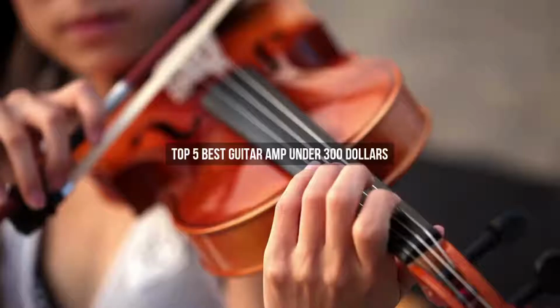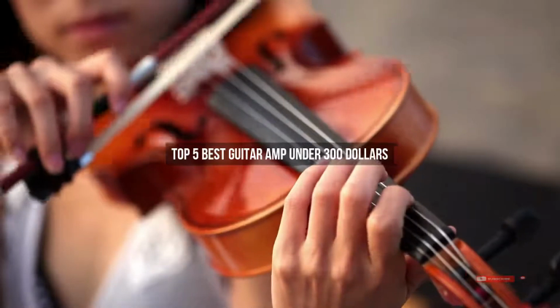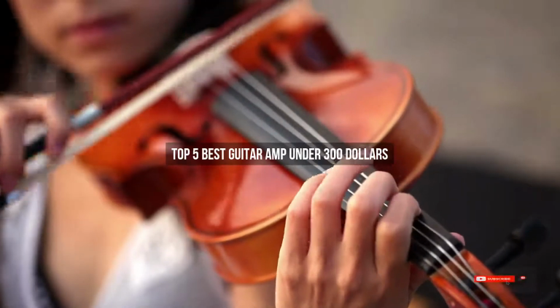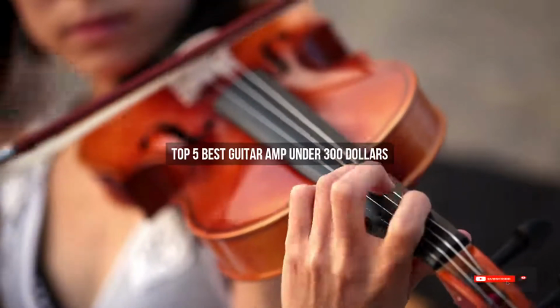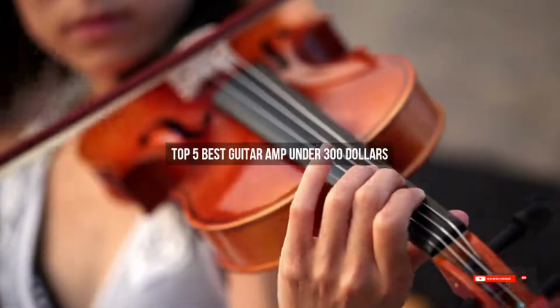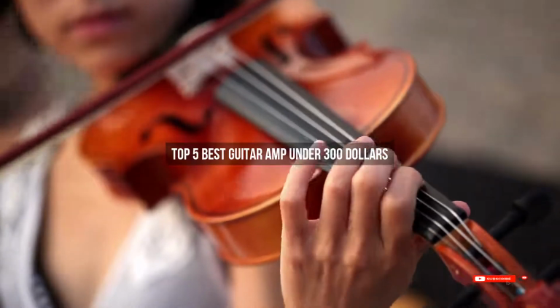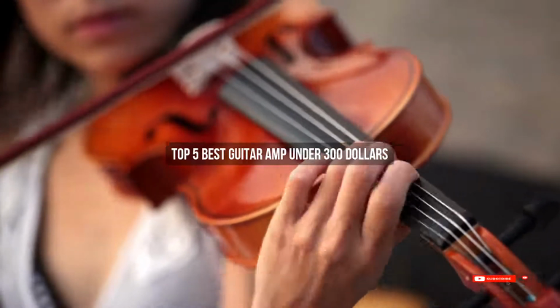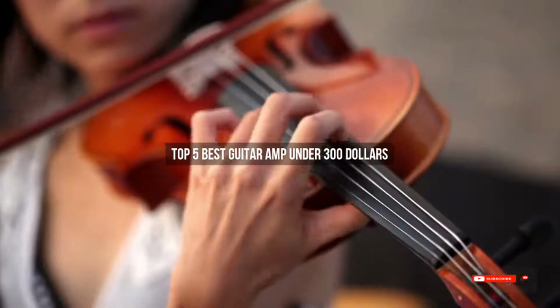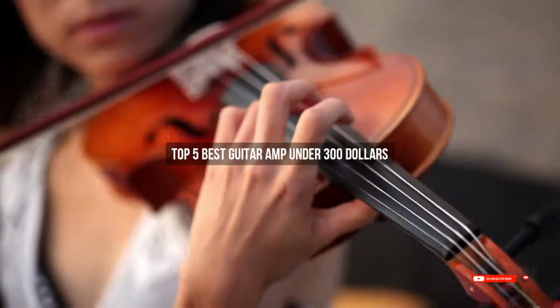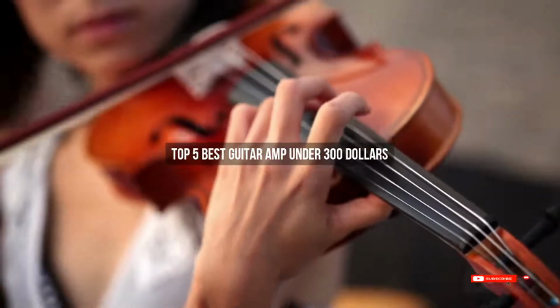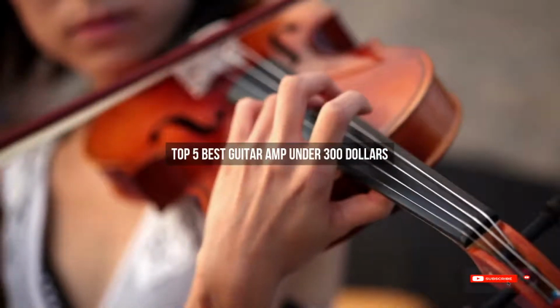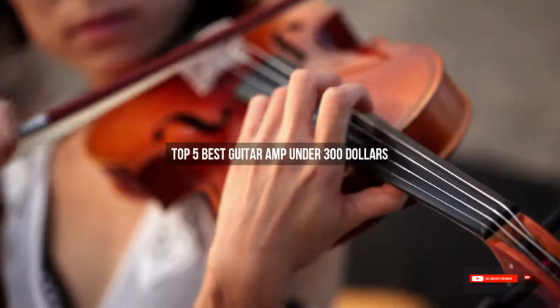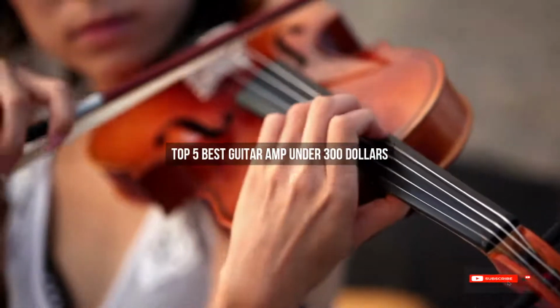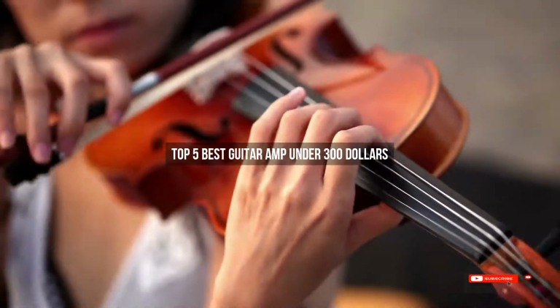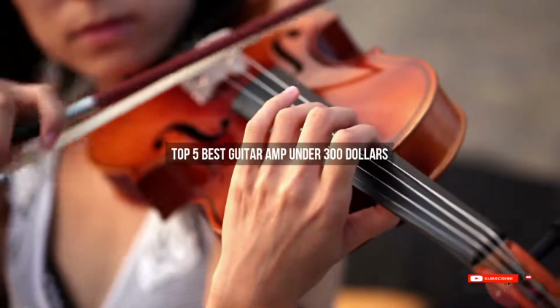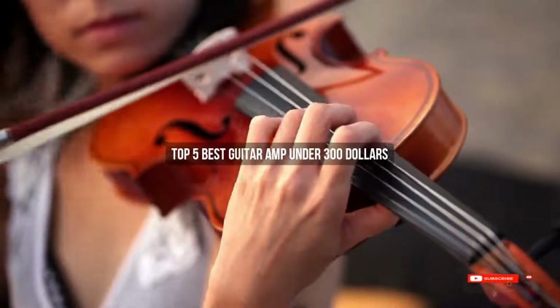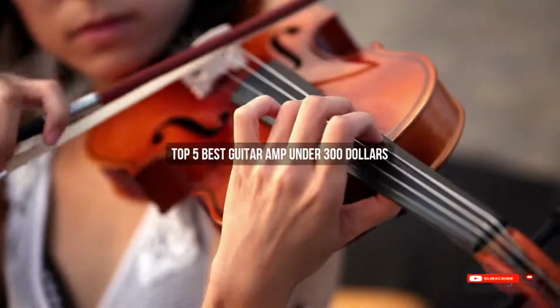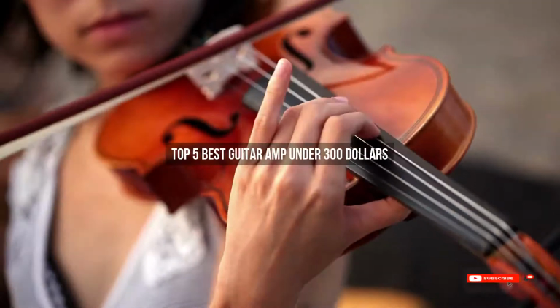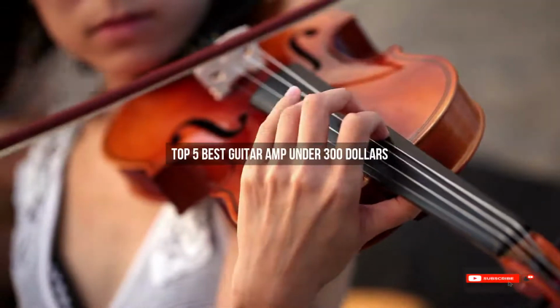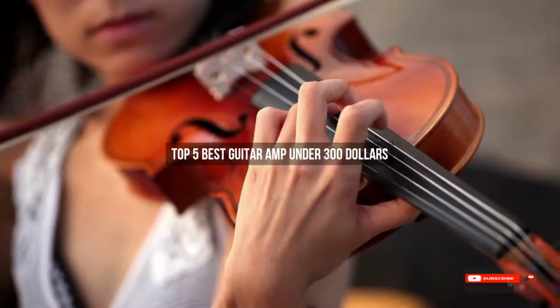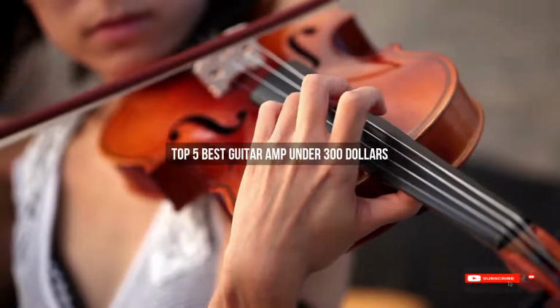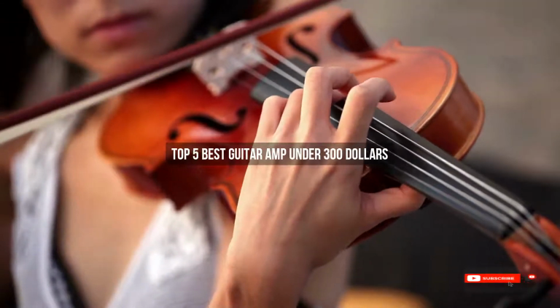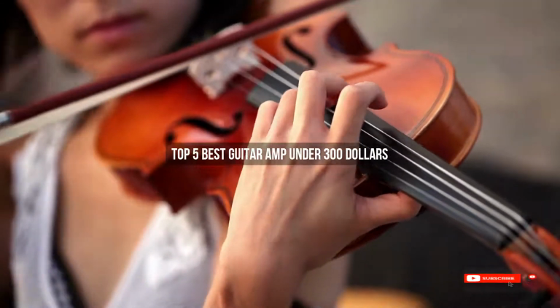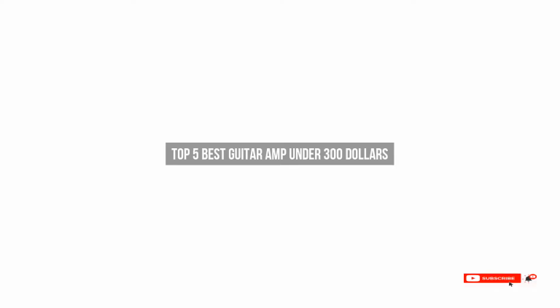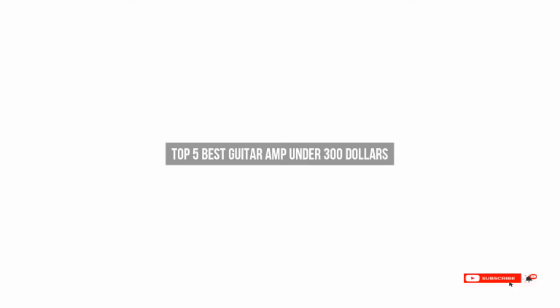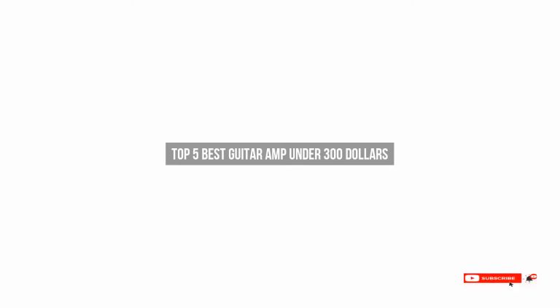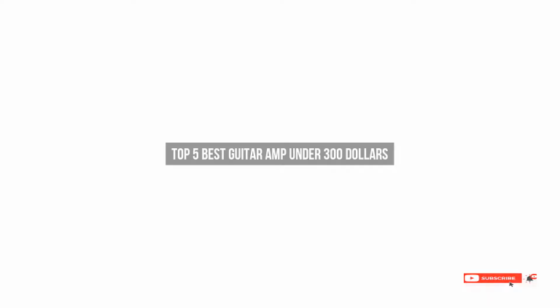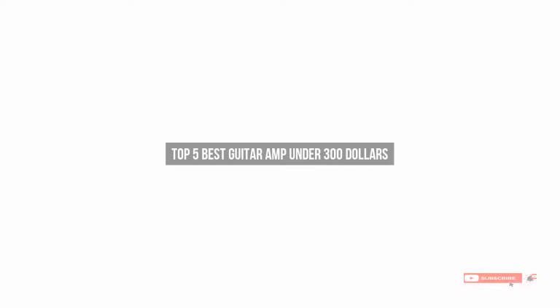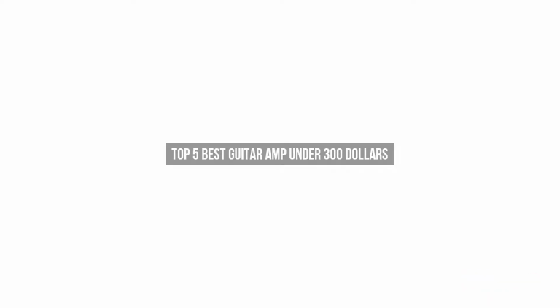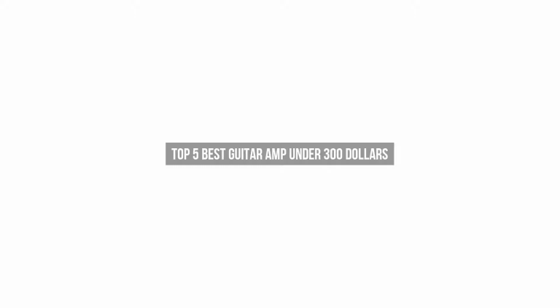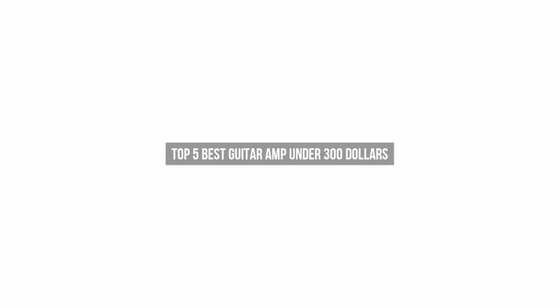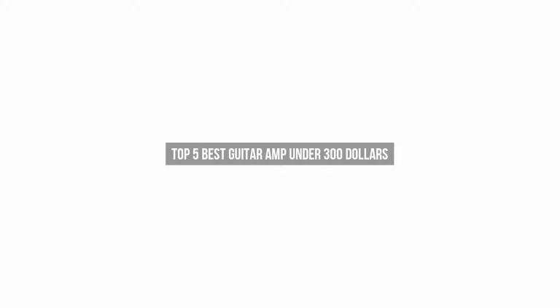Are you looking for the best guitar amp under $300? We will review some of the best guitar amps under $300 based on thousands of user ratings. Here are our top 5 best guitar amps under $300.